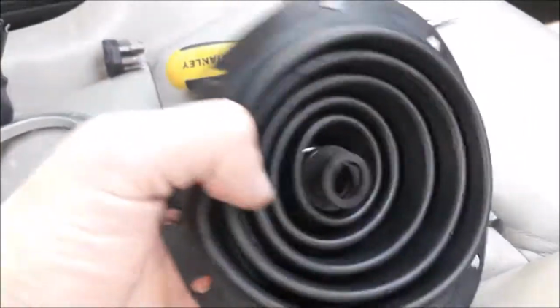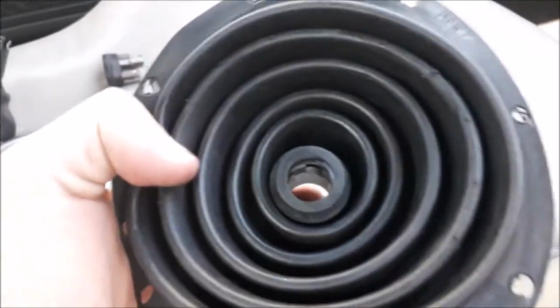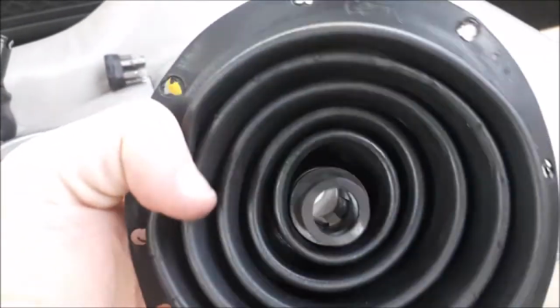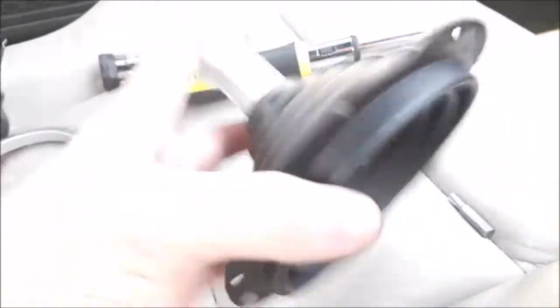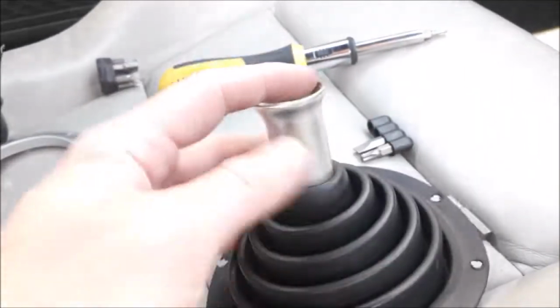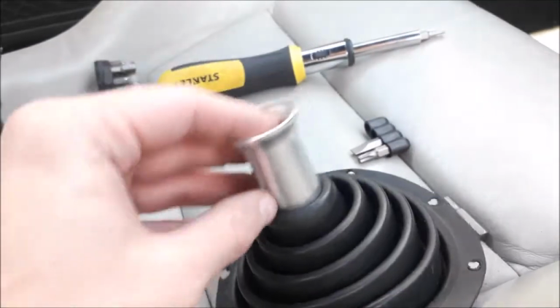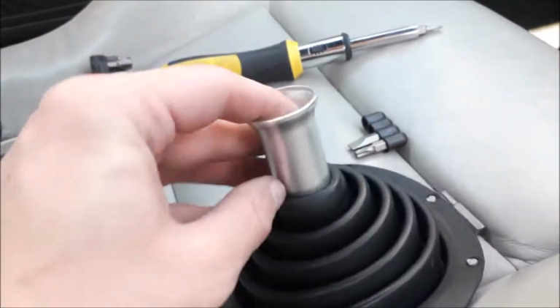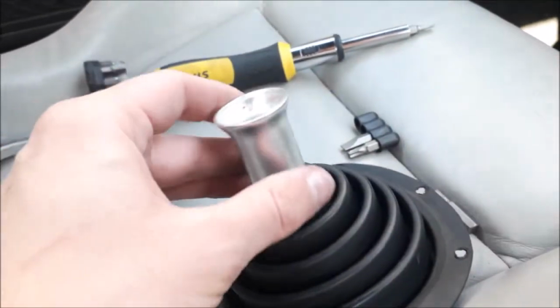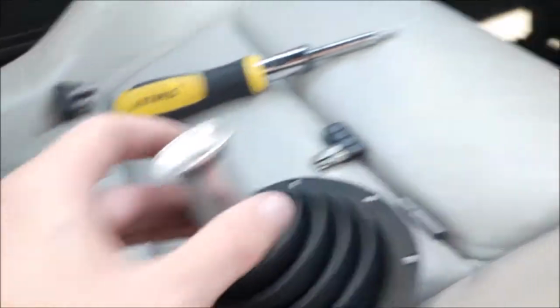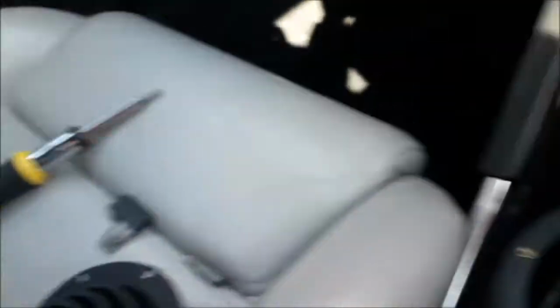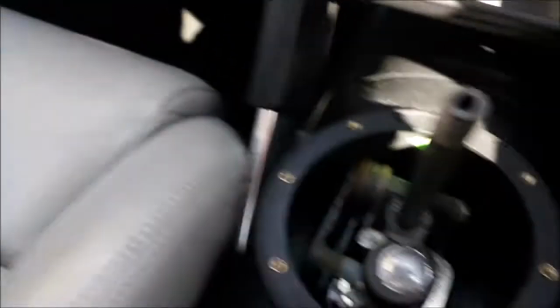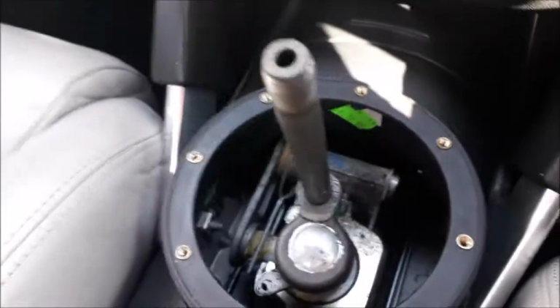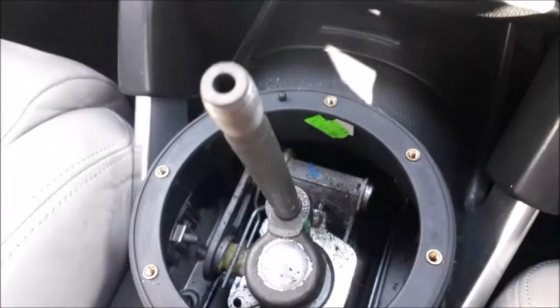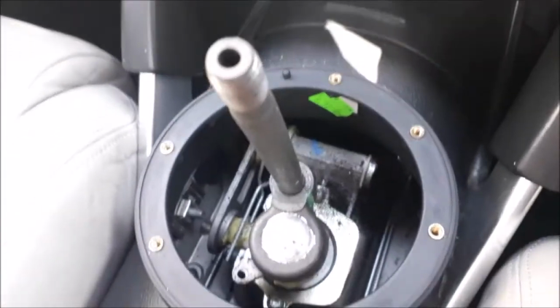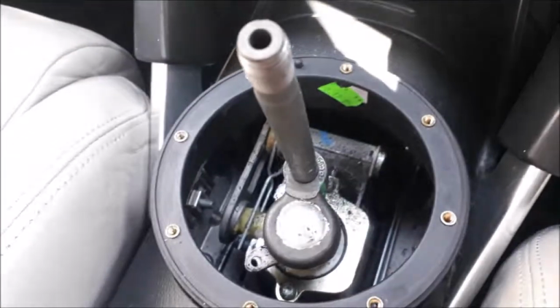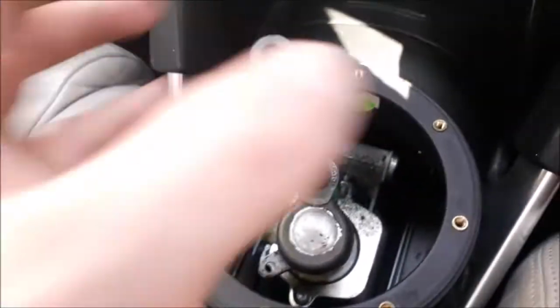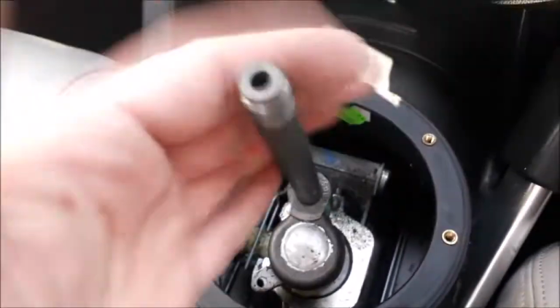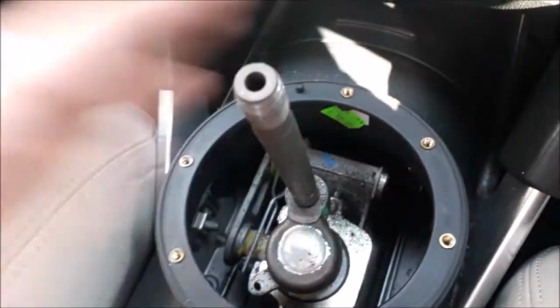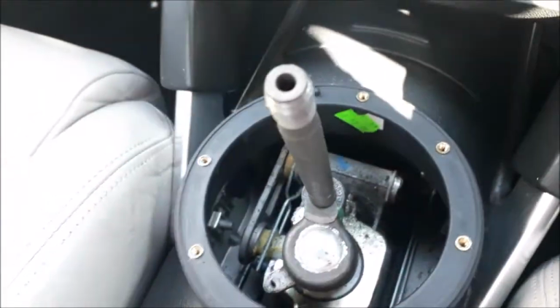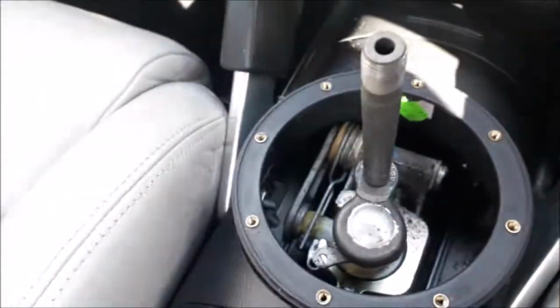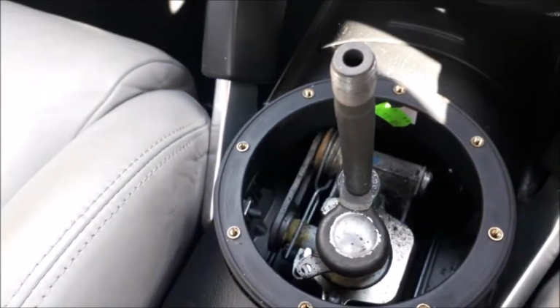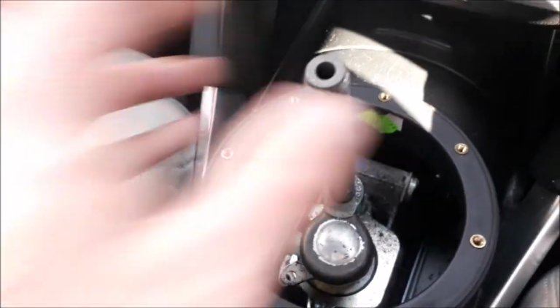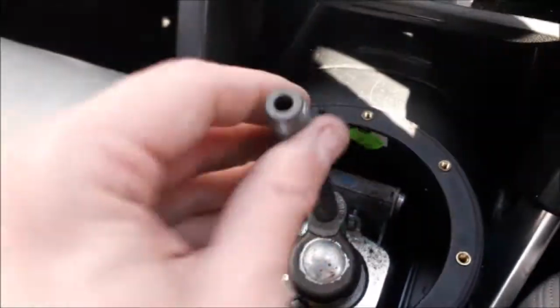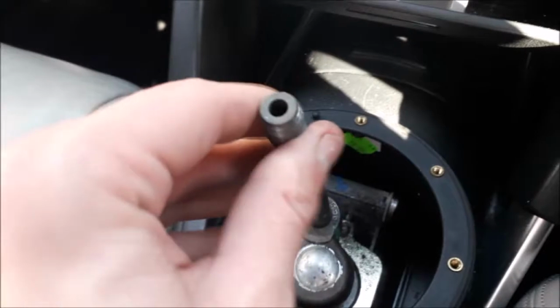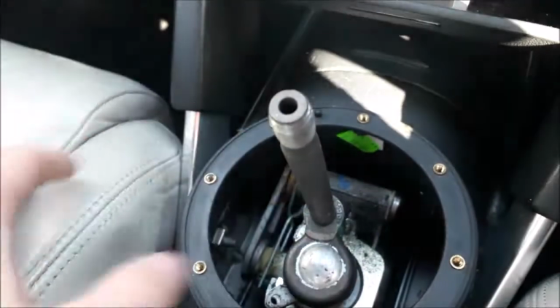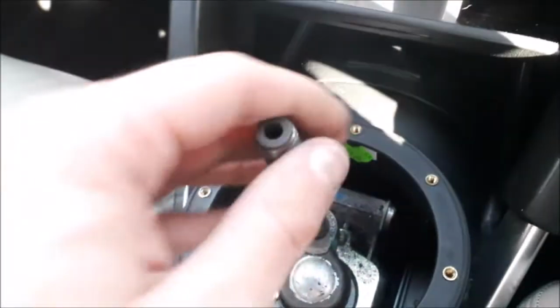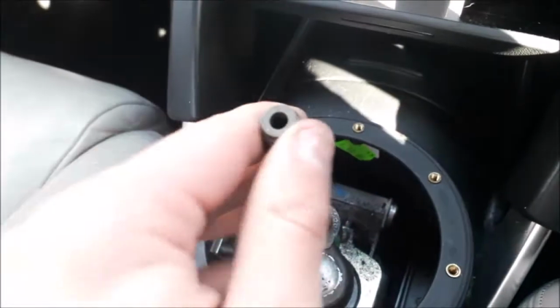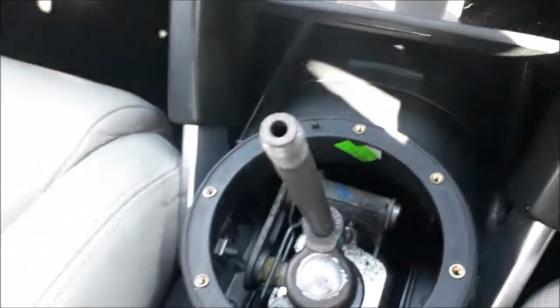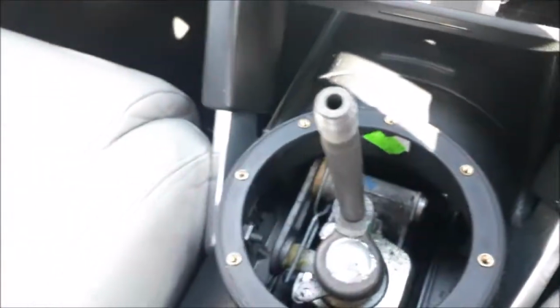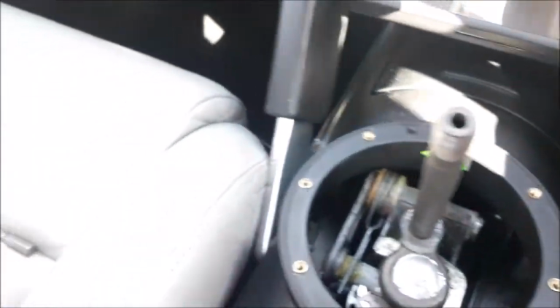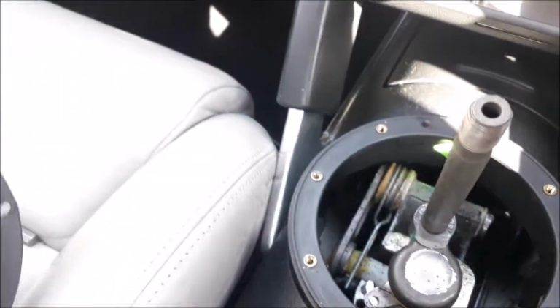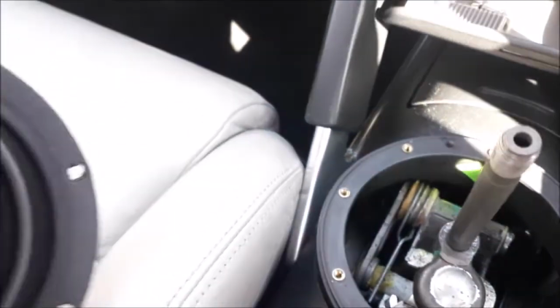Once that's done, all you've got to do with the new gaiter is basically just do the opposite — get the stalk, put it in the top, and then just push it down until the black bit on the top of the ring is past the black line here. Then you should be good to go. Once that's back in, you can see the plastic bit has come through on the bottom, and we now just need to place that on top of the gear section. Make sure it's in neutral so it sits flat.